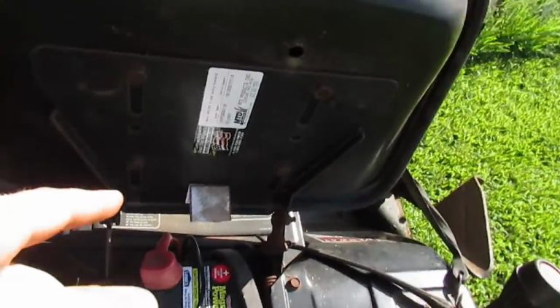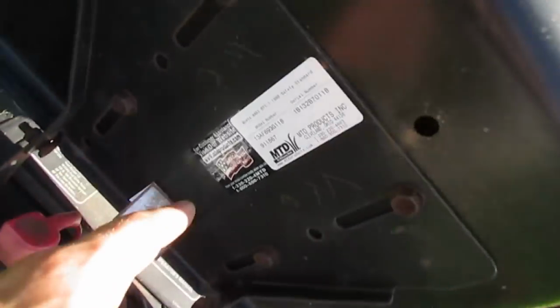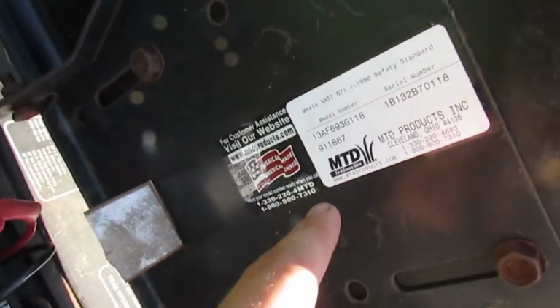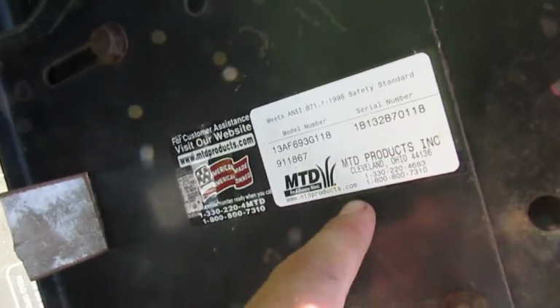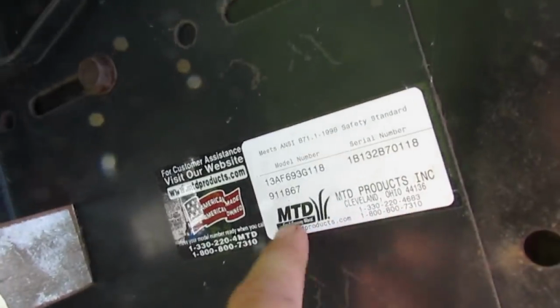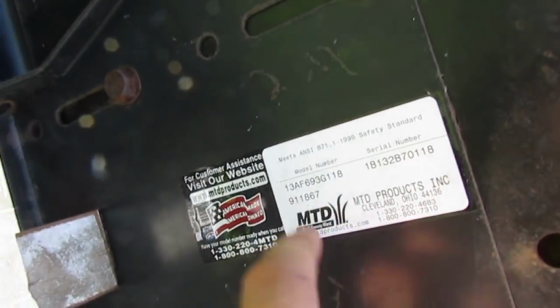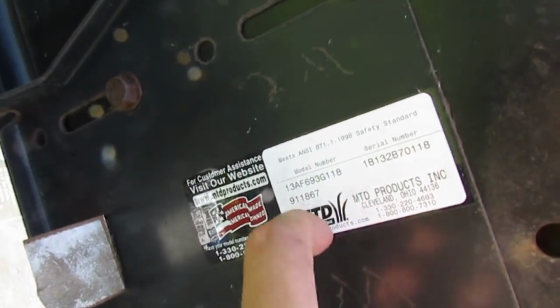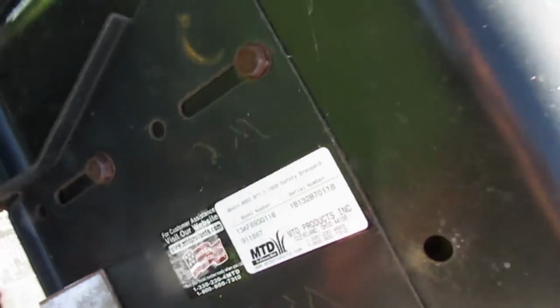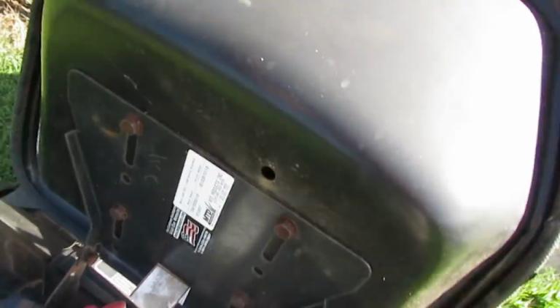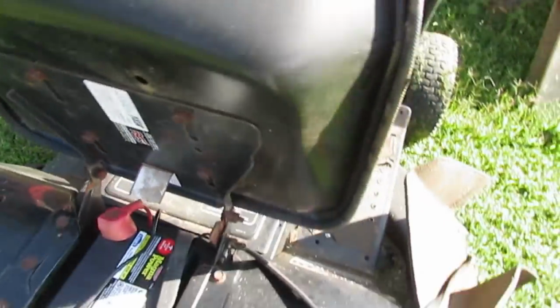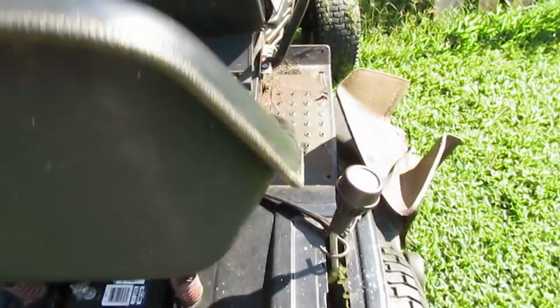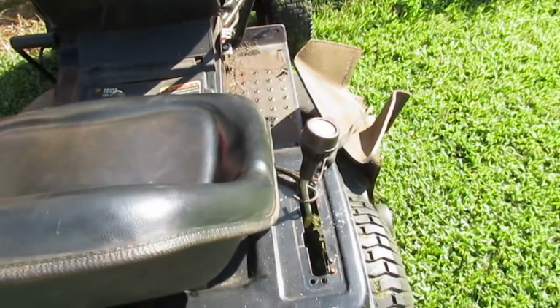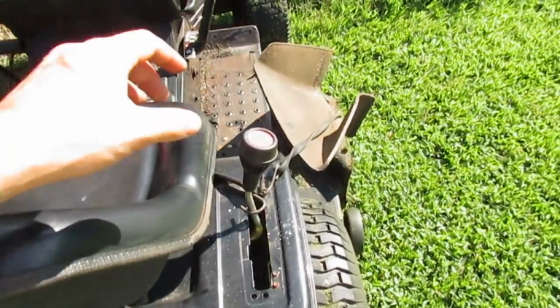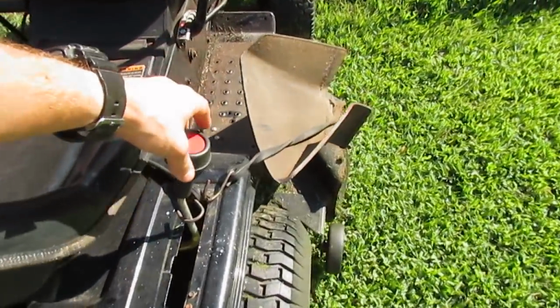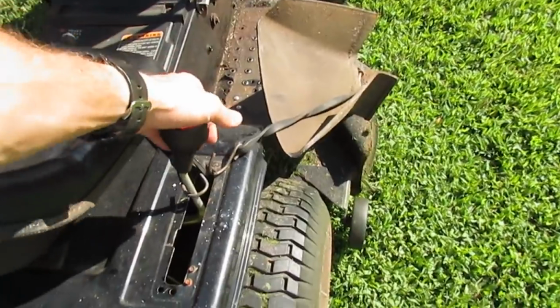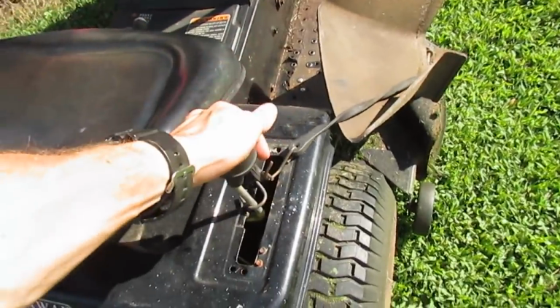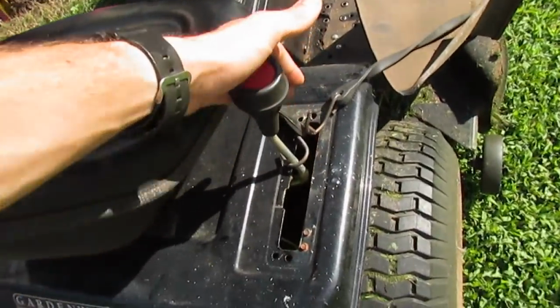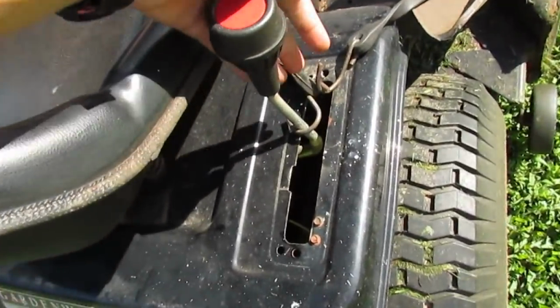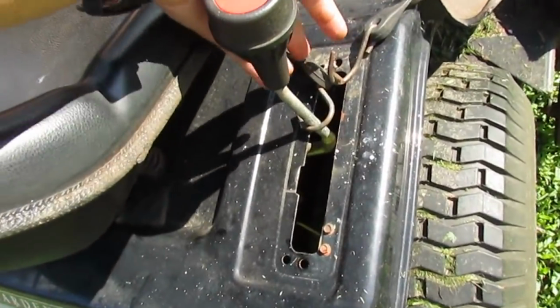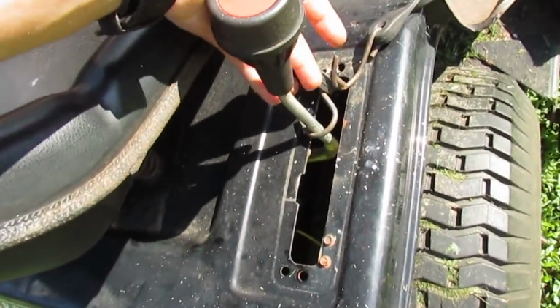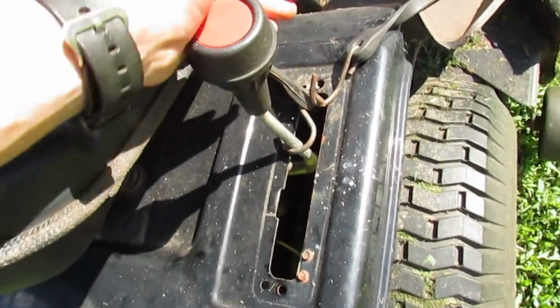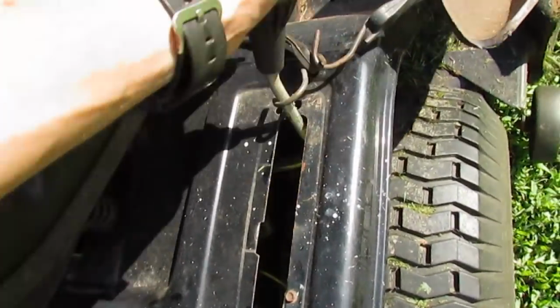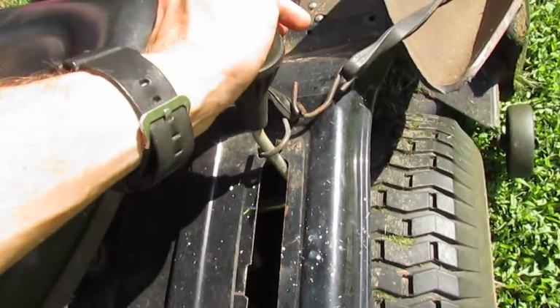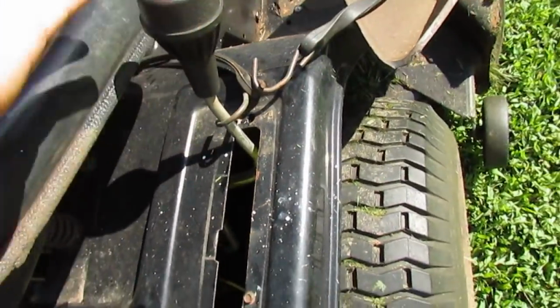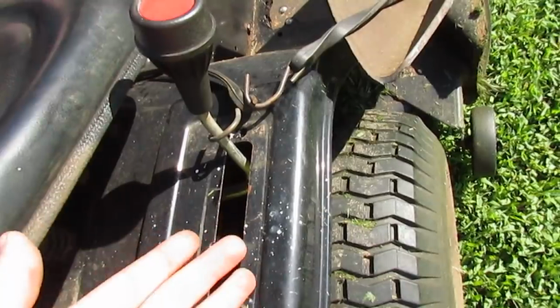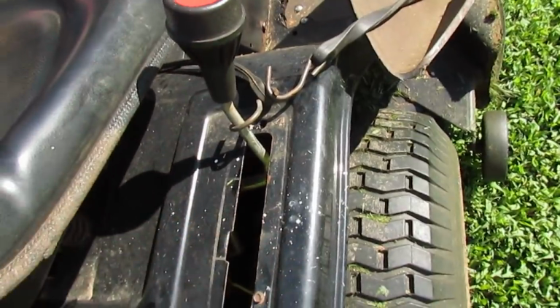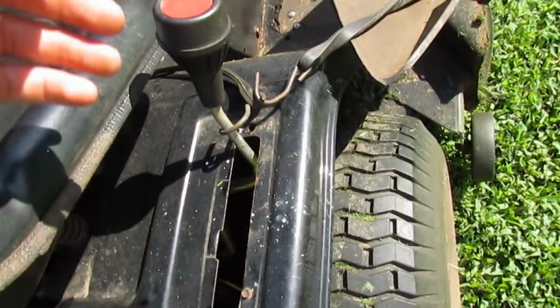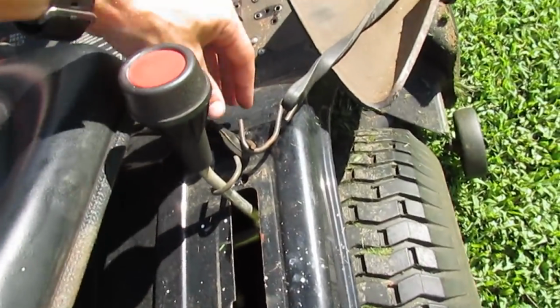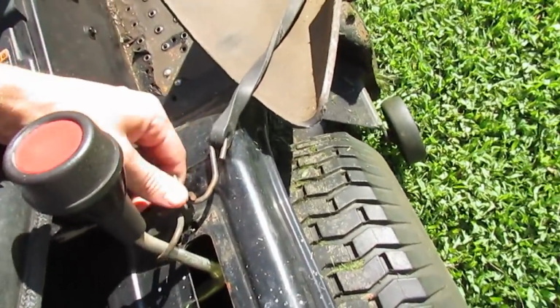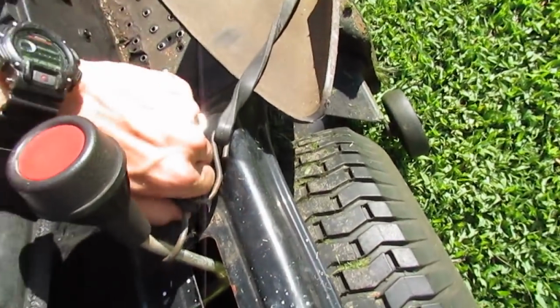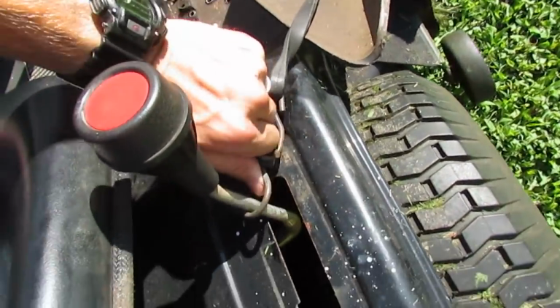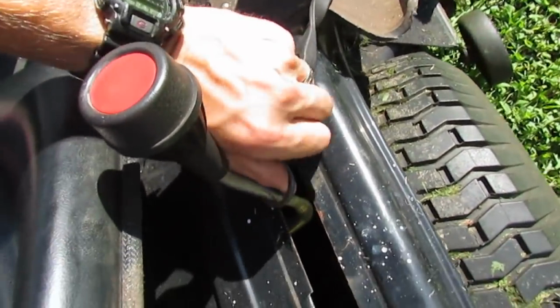Here's the MTD sticker. My question involves the hydrostatic drive transmission. As you can see, I have bungee cords attached to it to try to help hold it forward.